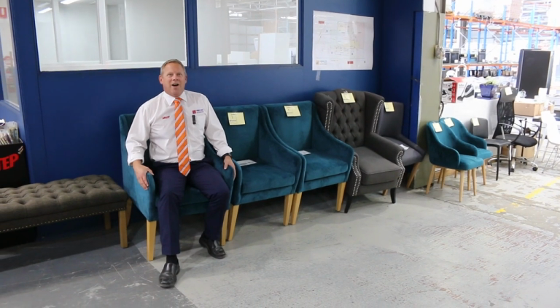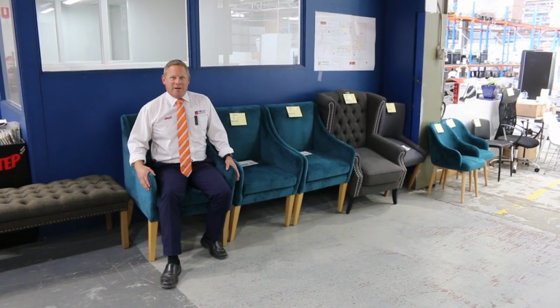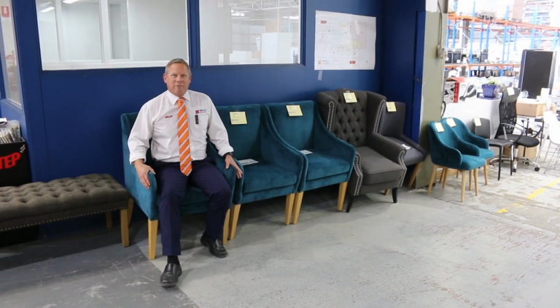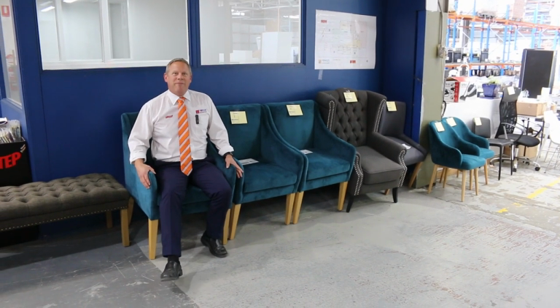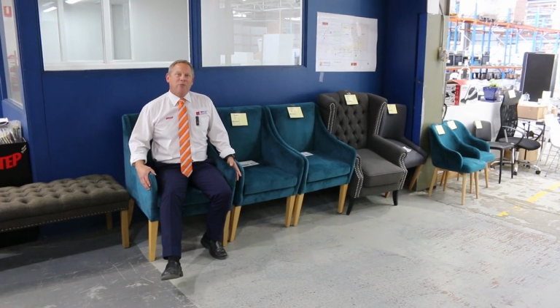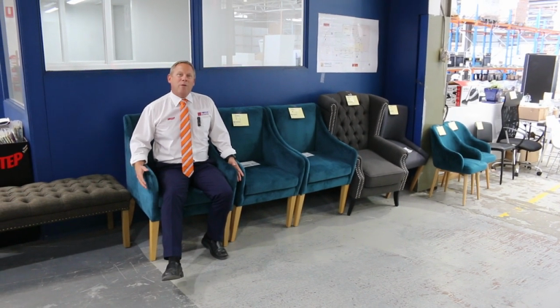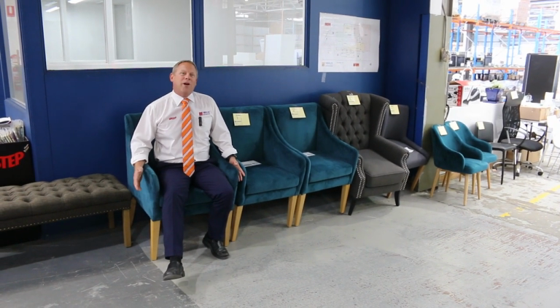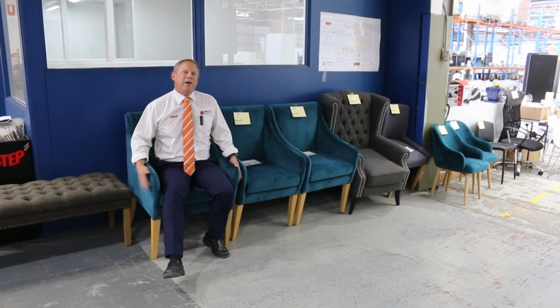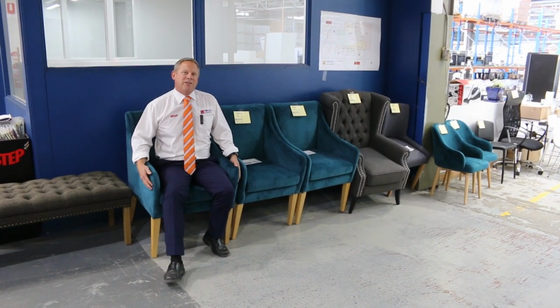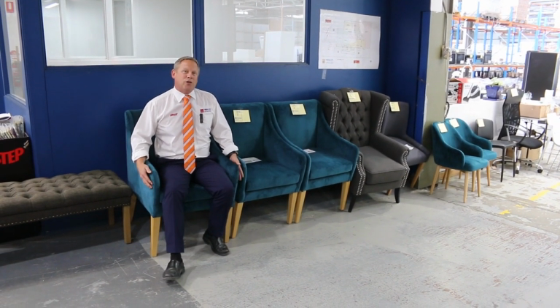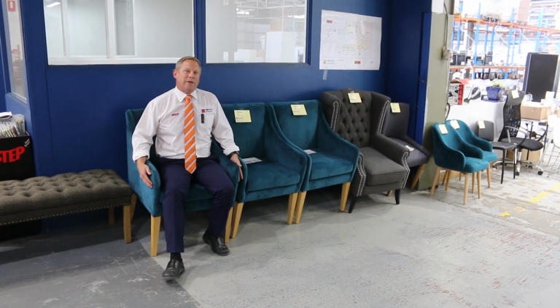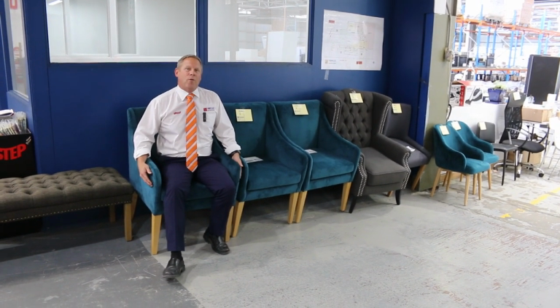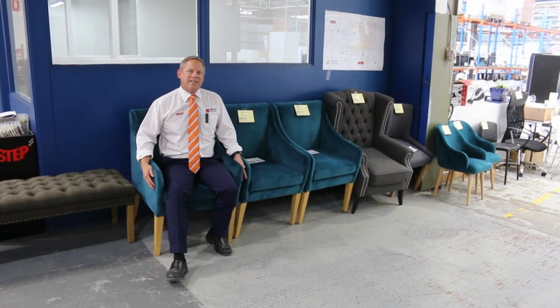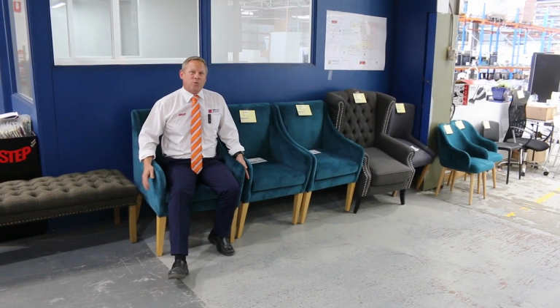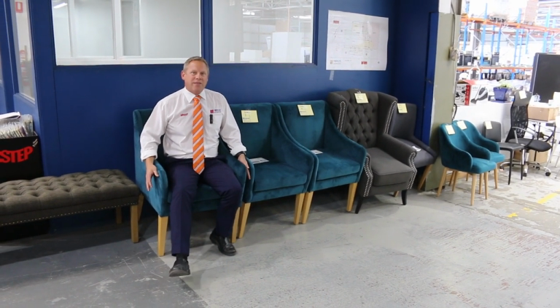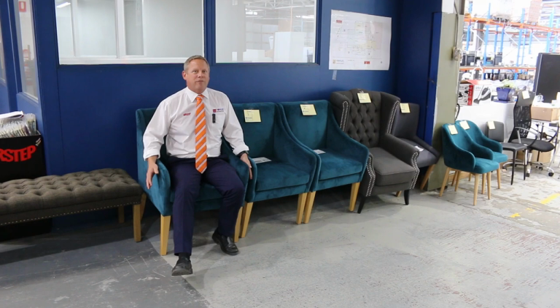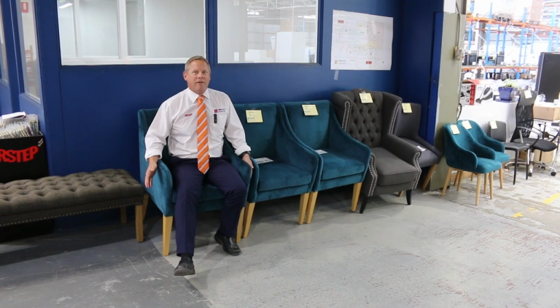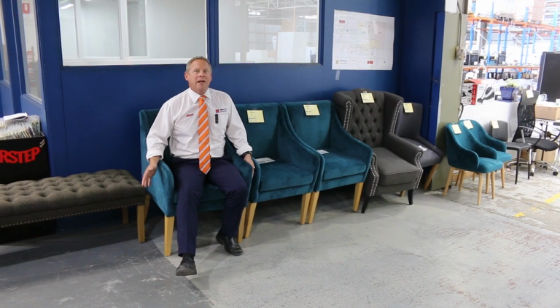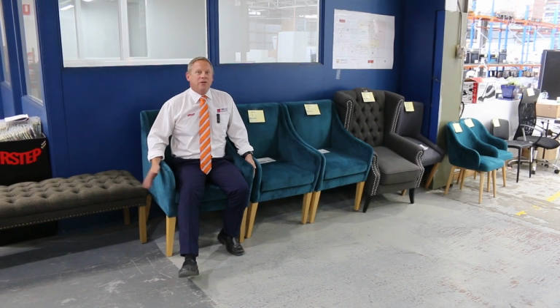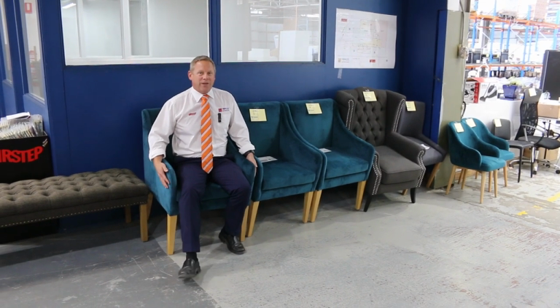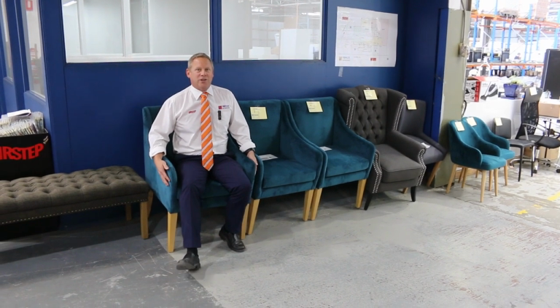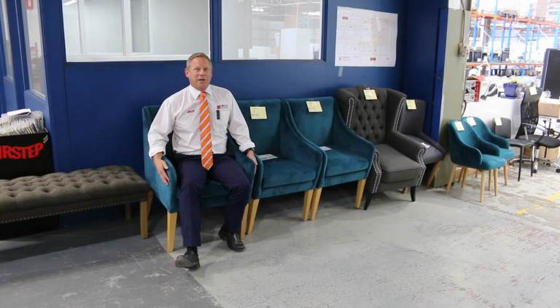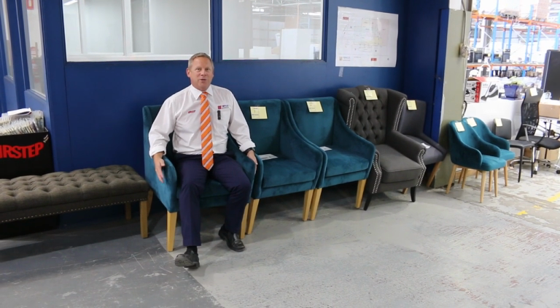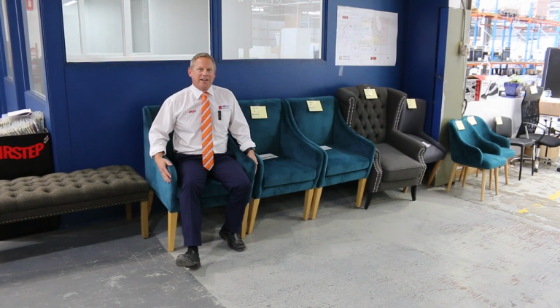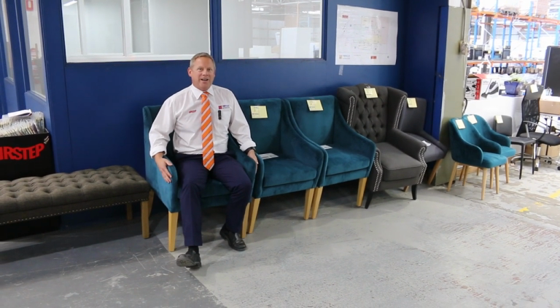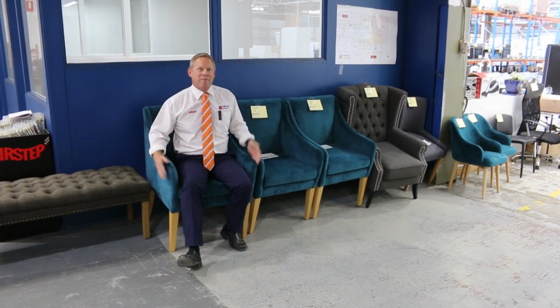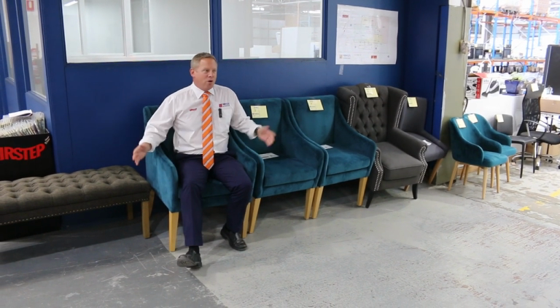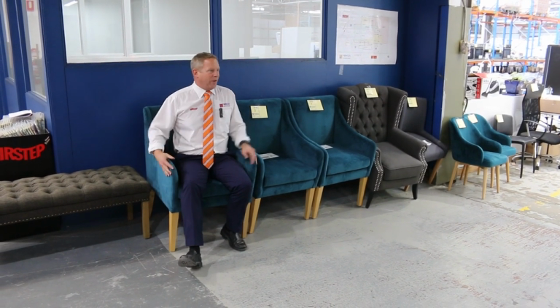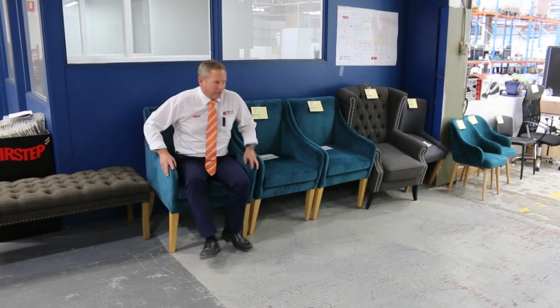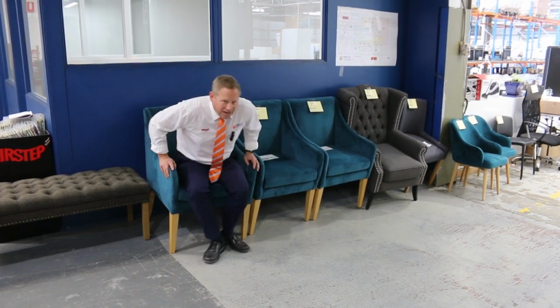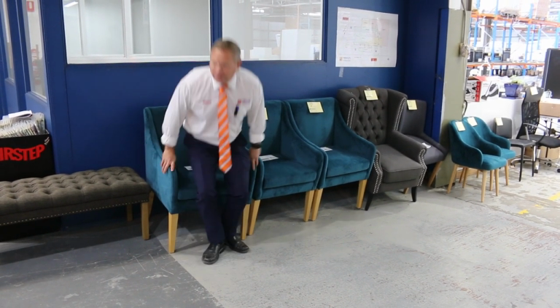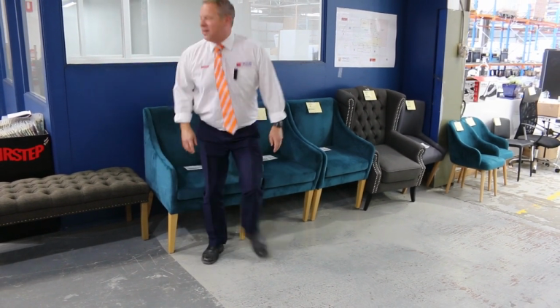Hi, I'm Liam from Vowles and welcome to the Home Renovators Auction Preview for Wednesday the 23rd of November 2022 at 10am. I thought I'd start at the start.